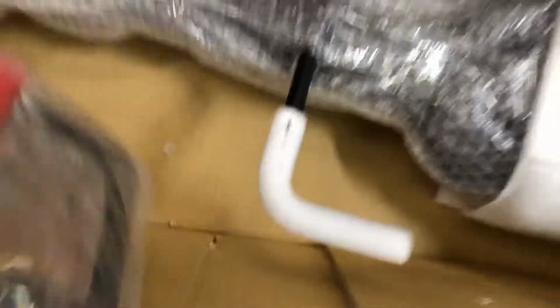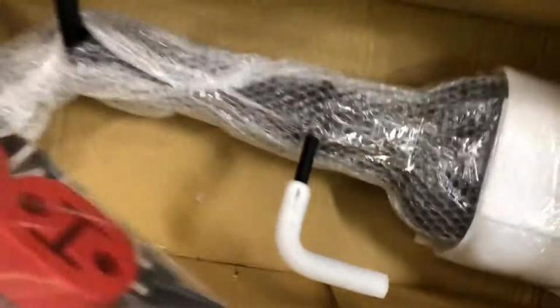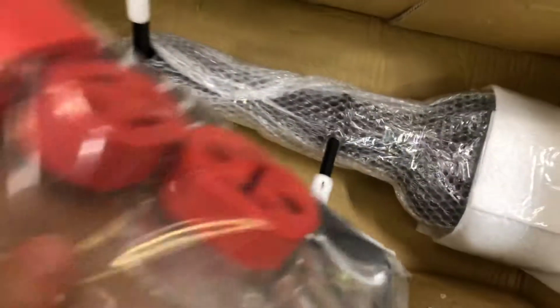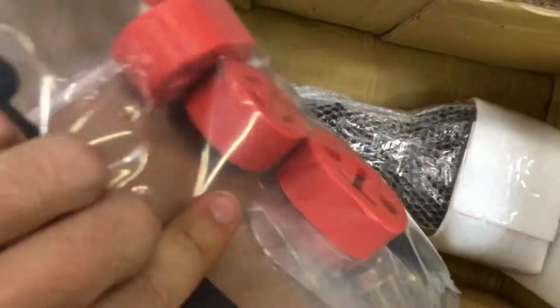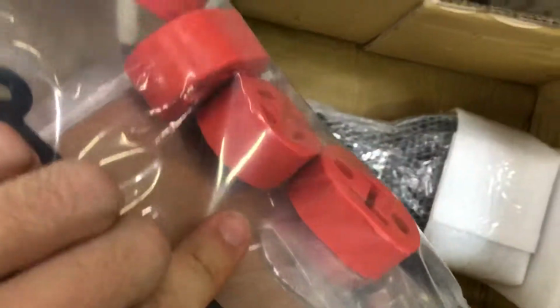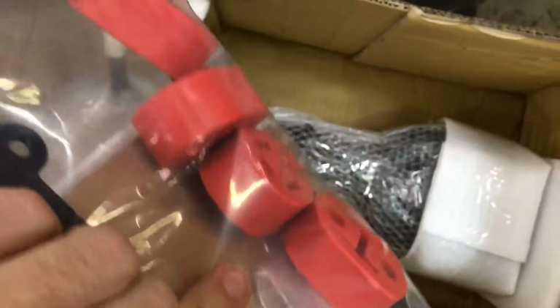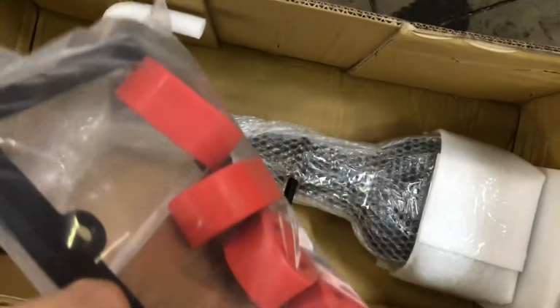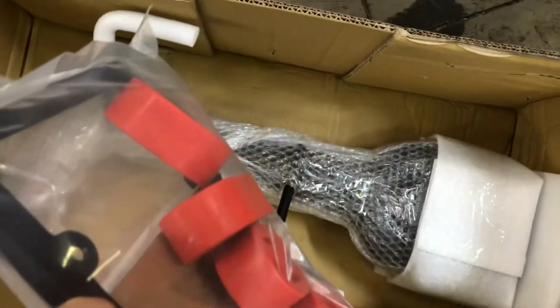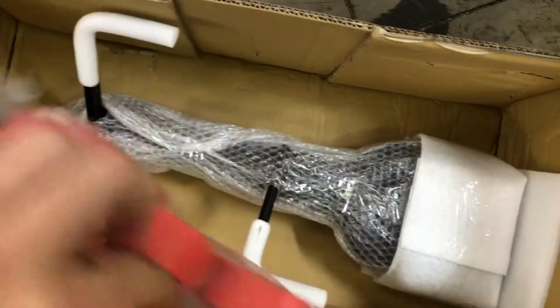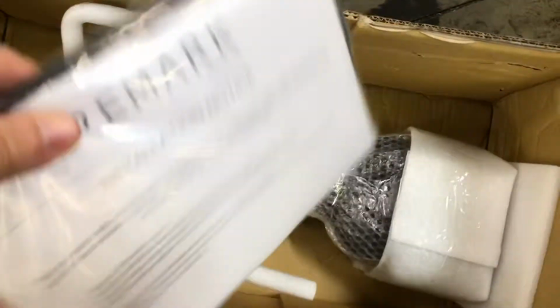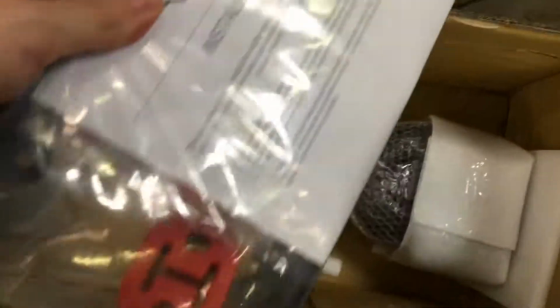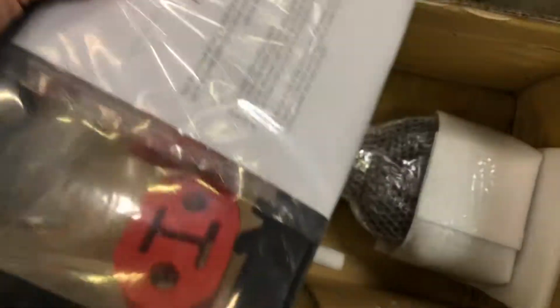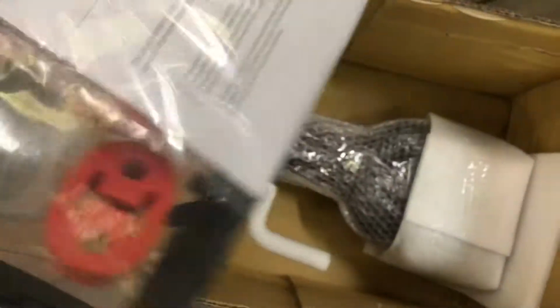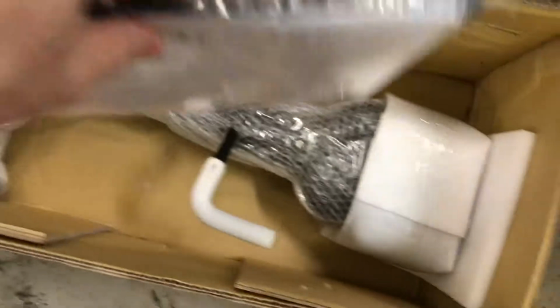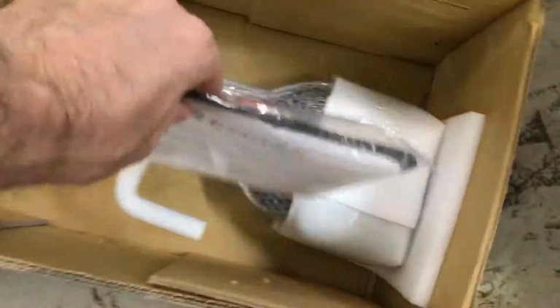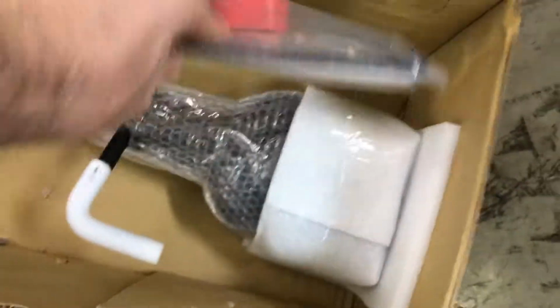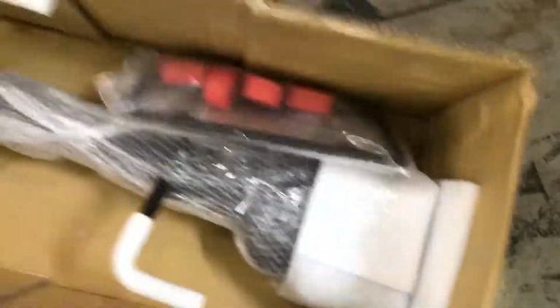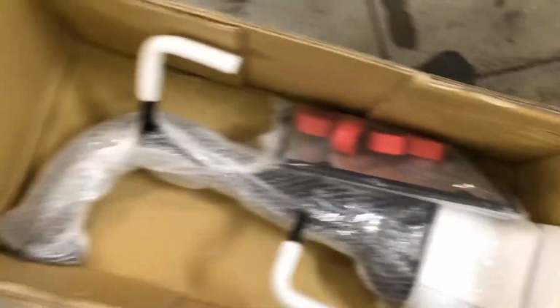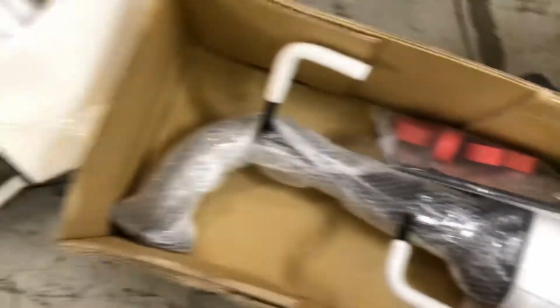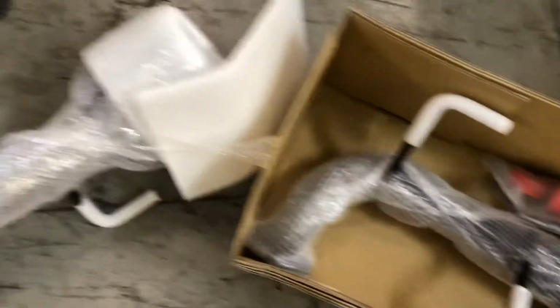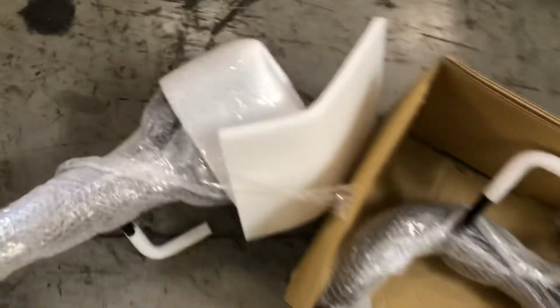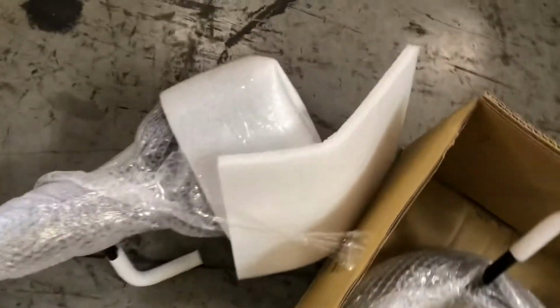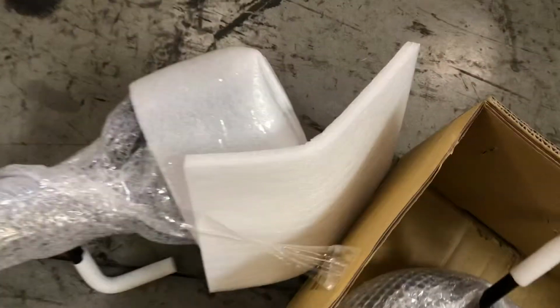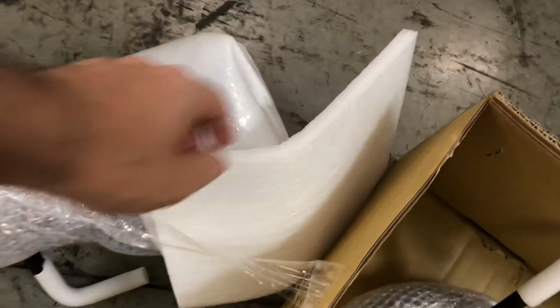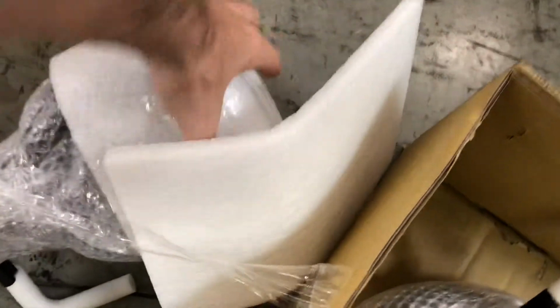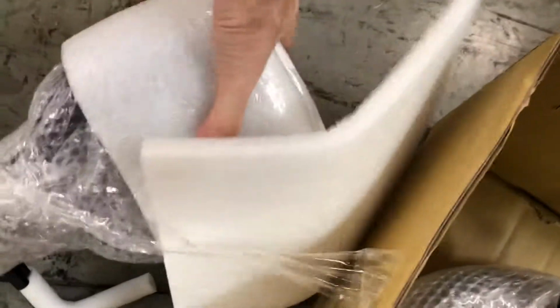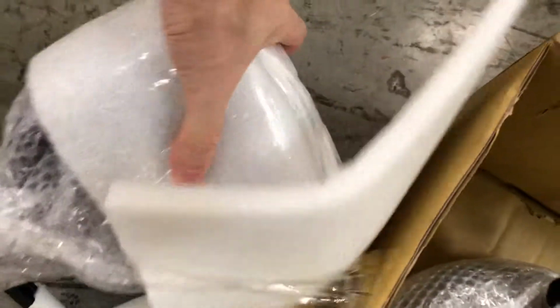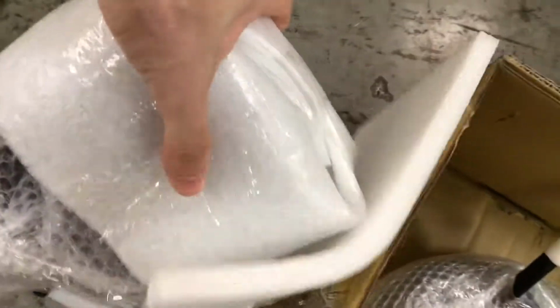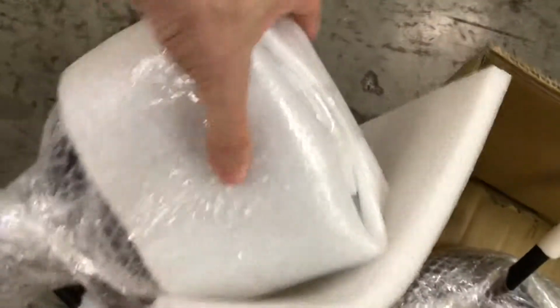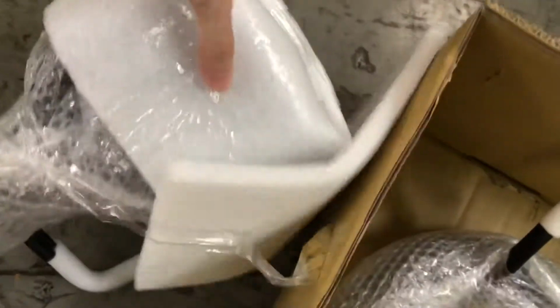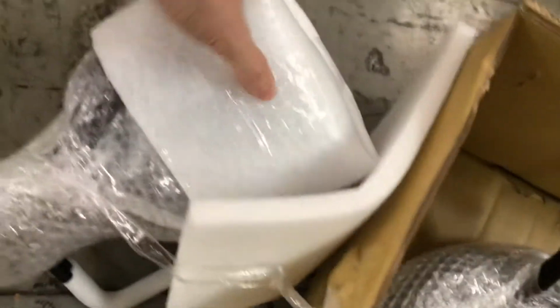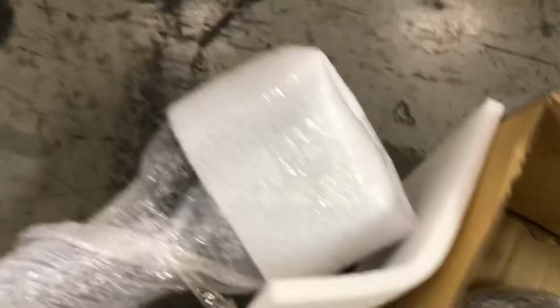They even come with new hangers. You got your license plate frame. I don't even want to open this.